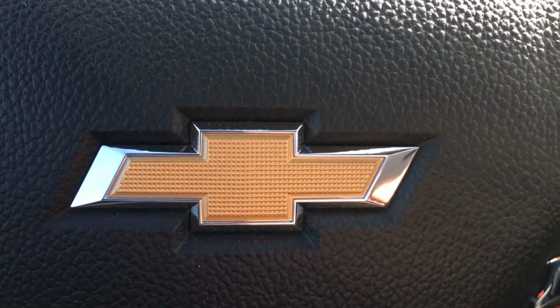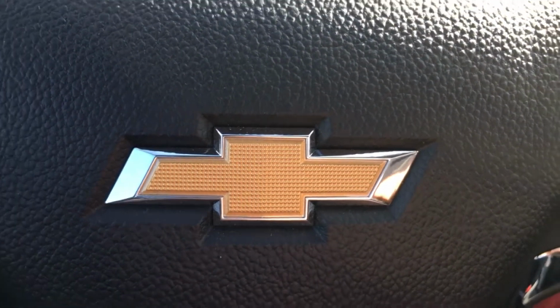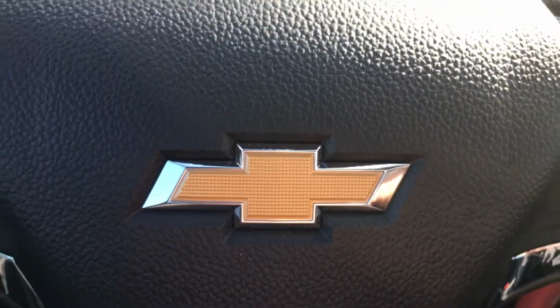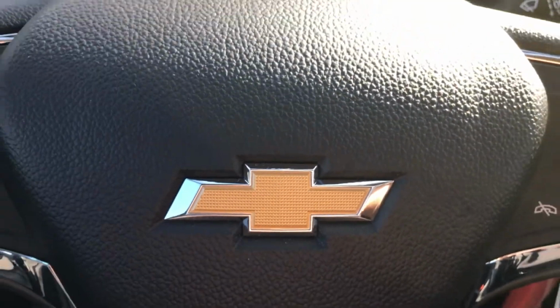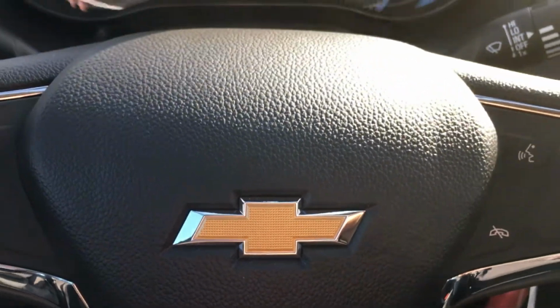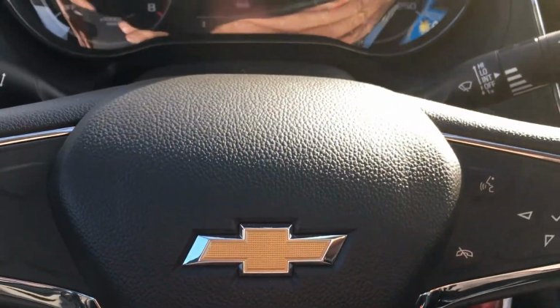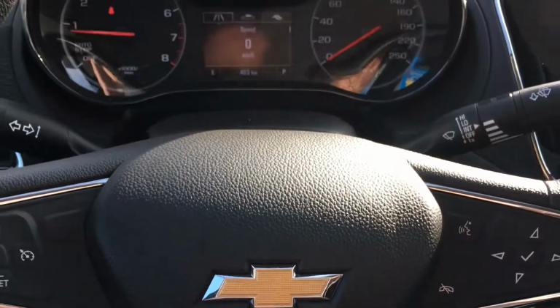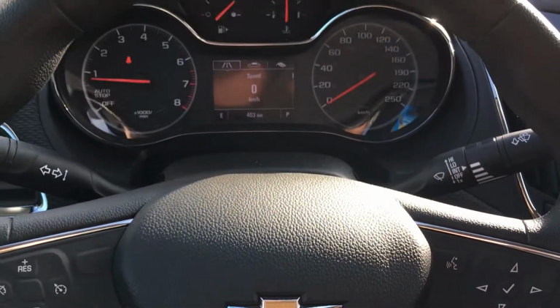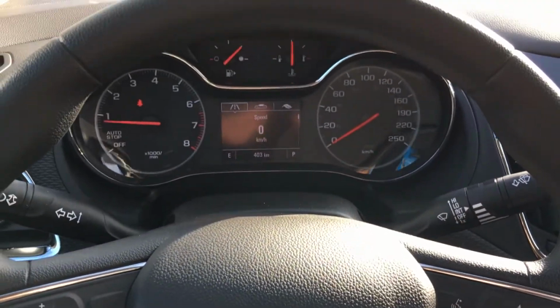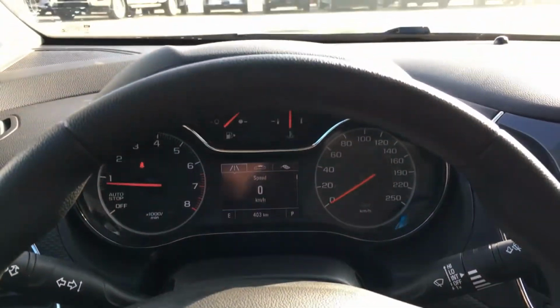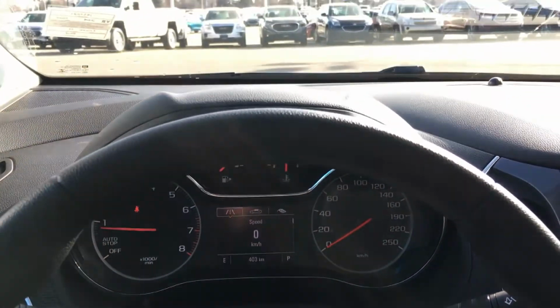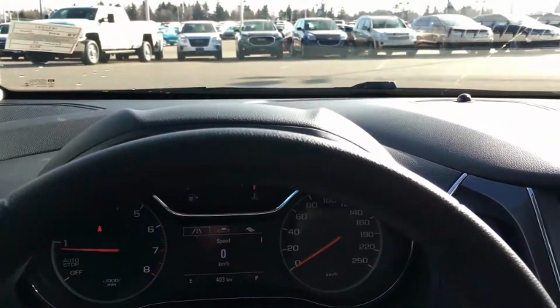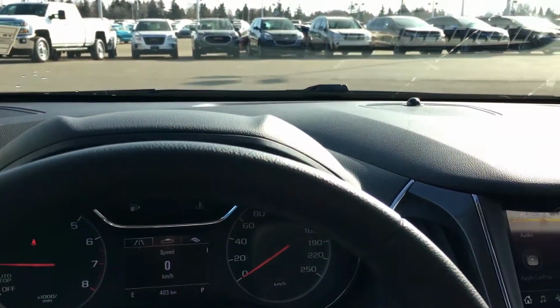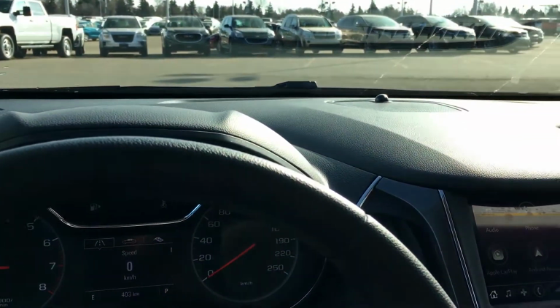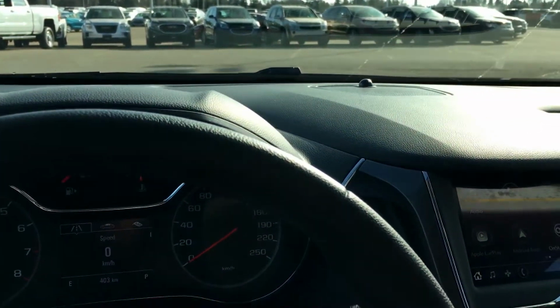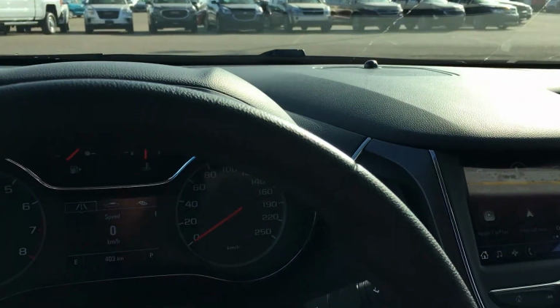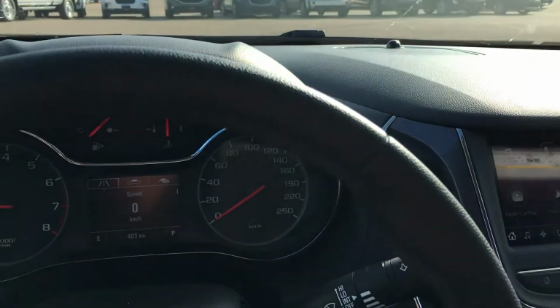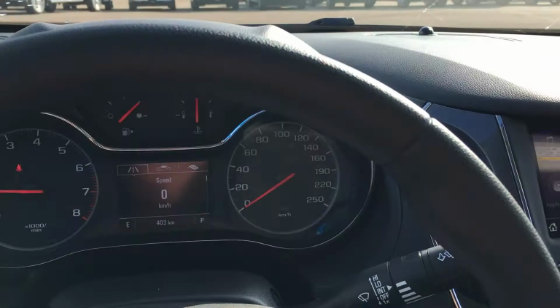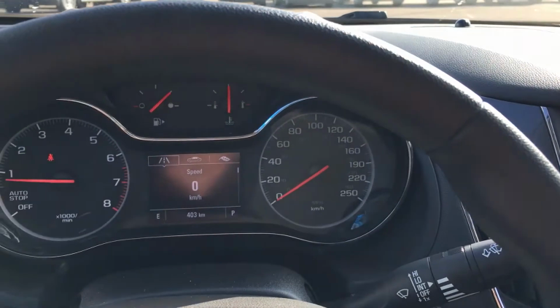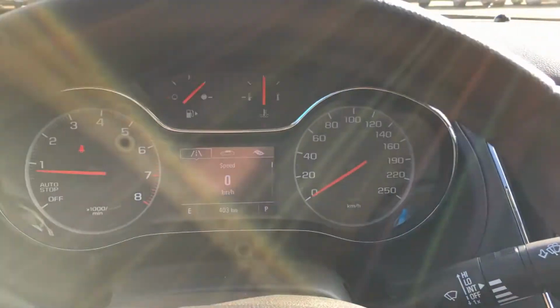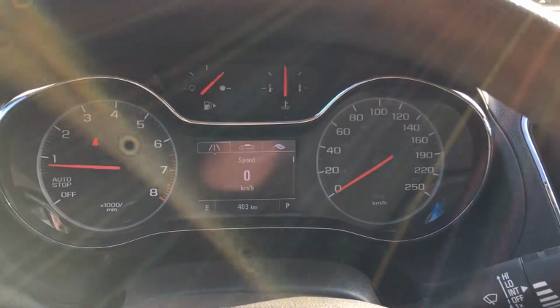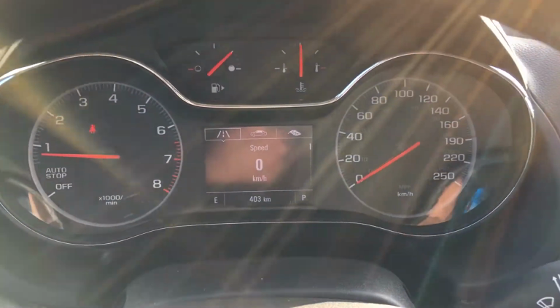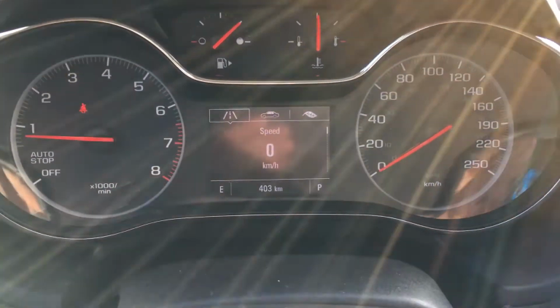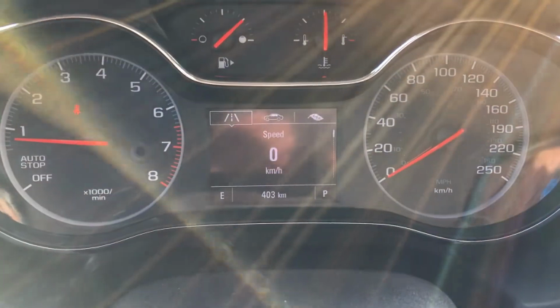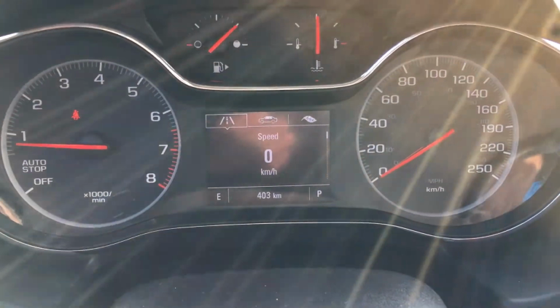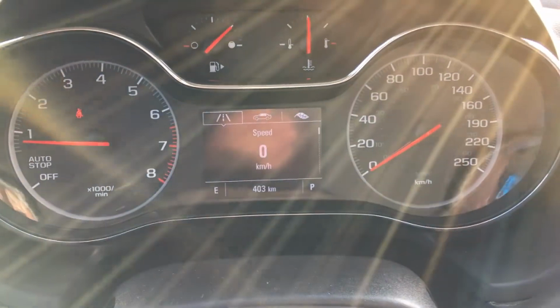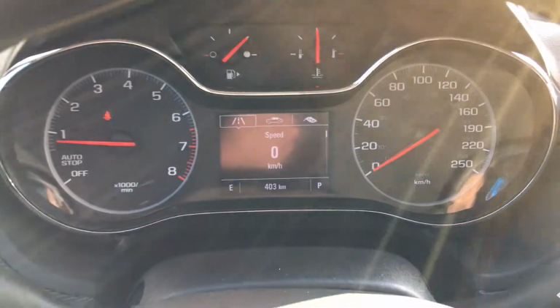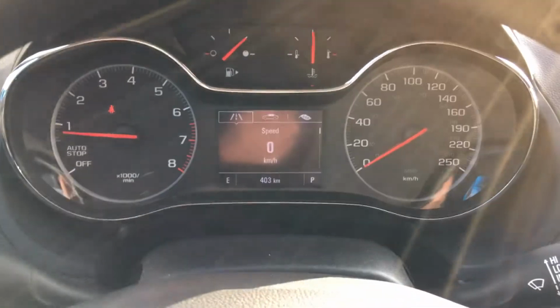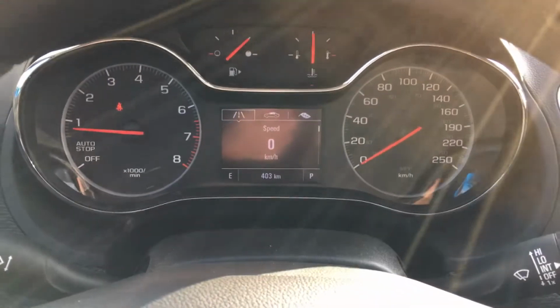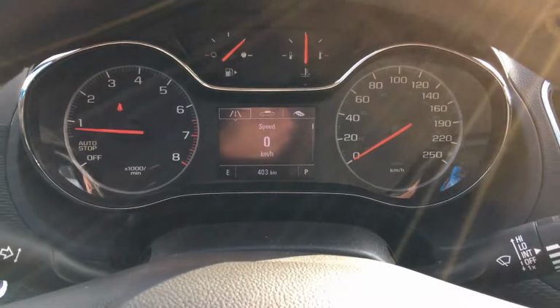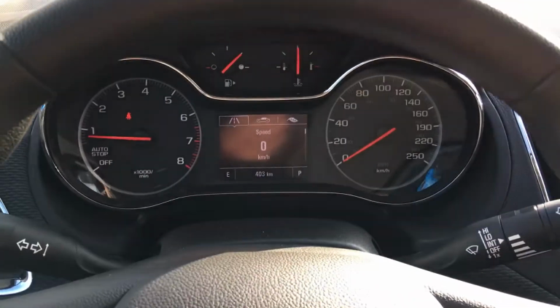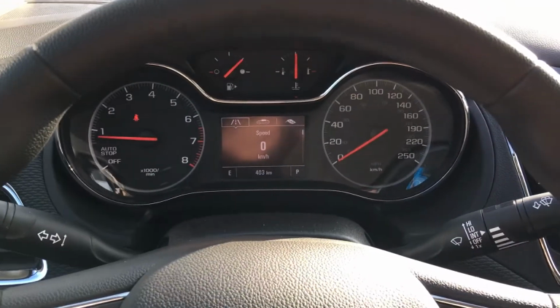We're inside this 2019 Chevrolet Cruze LT in metallic blue. That acoustic windshield is a nice feature to keep this cabin quiet, with all the acoustics on the inside and all the outside noise where it belongs — on the outside.